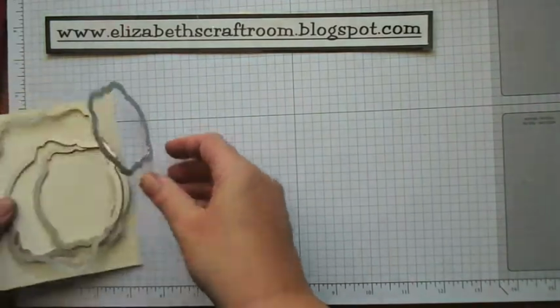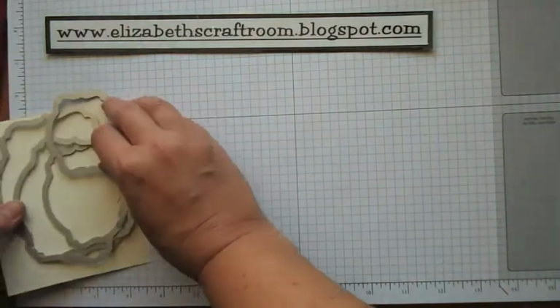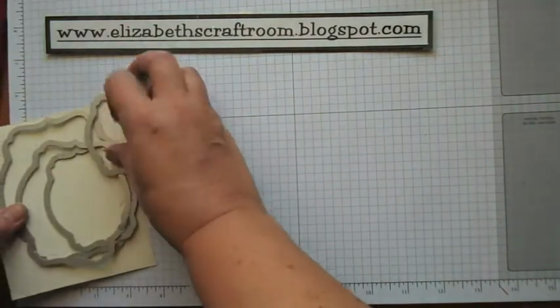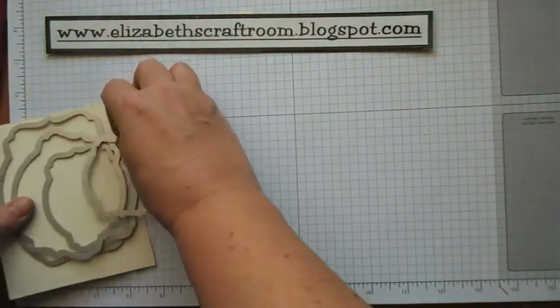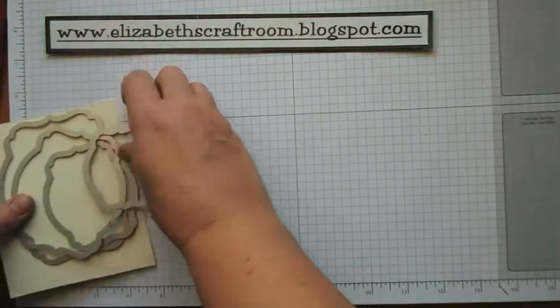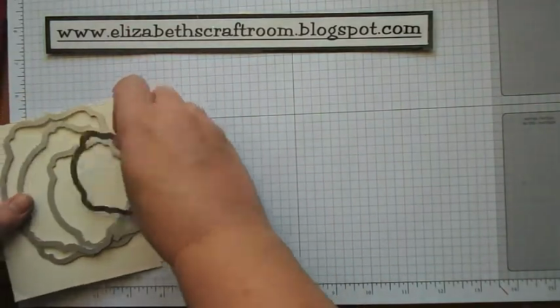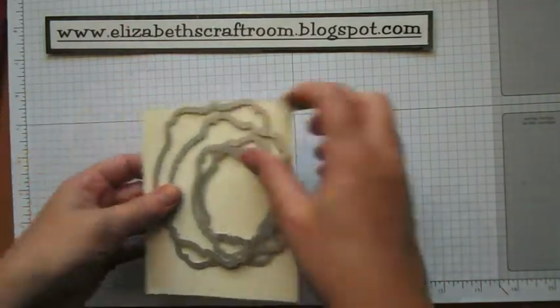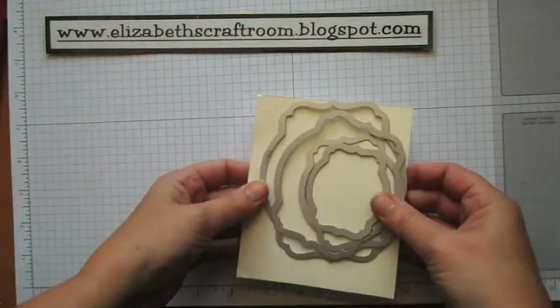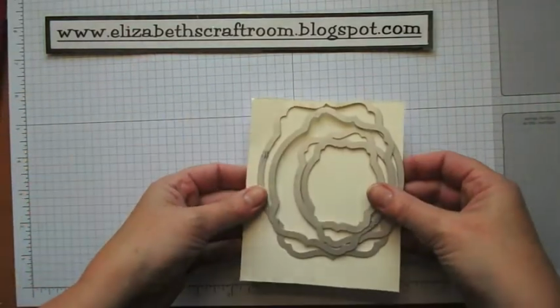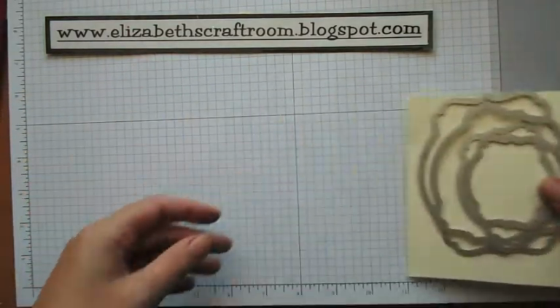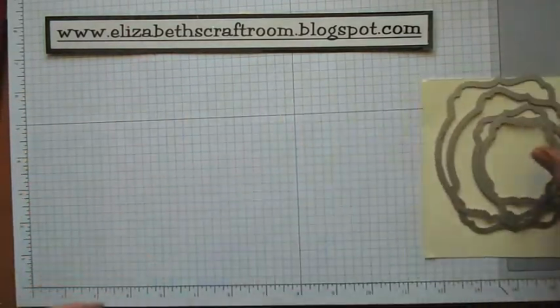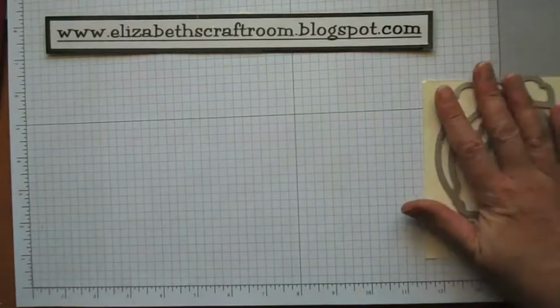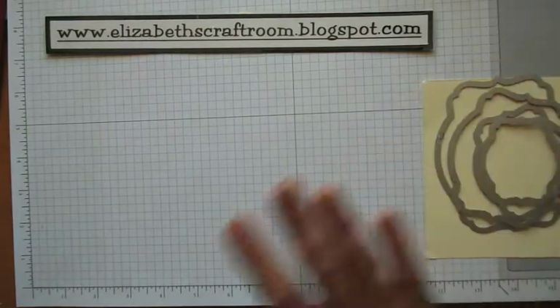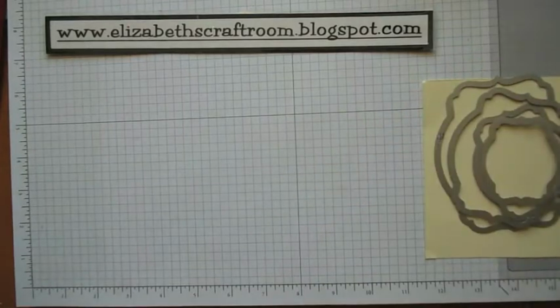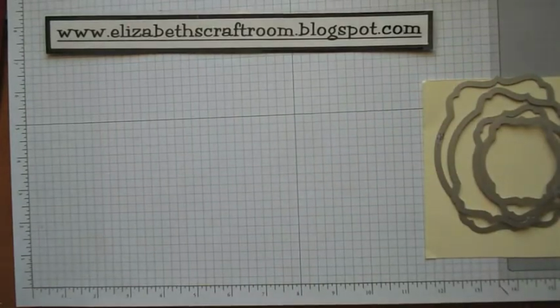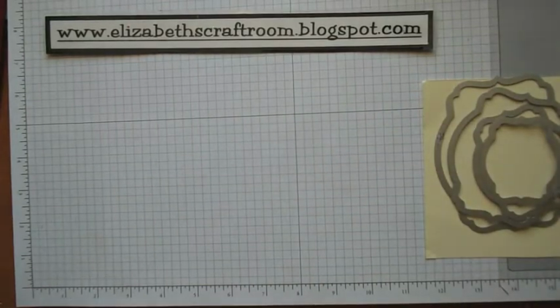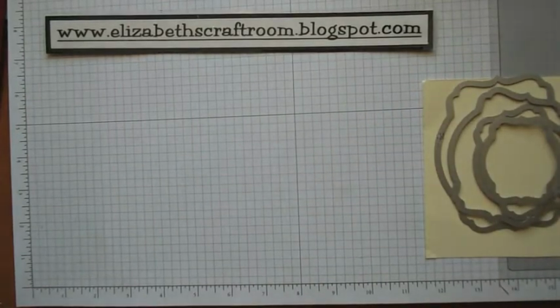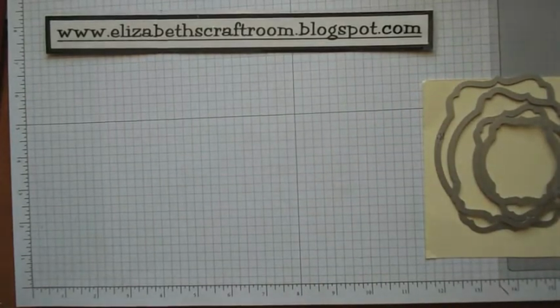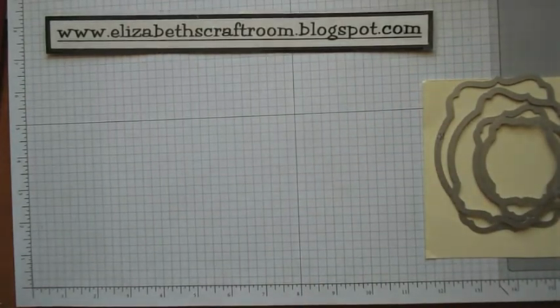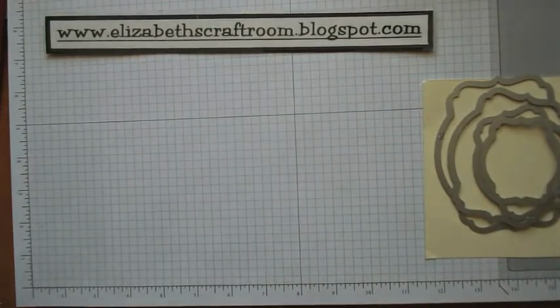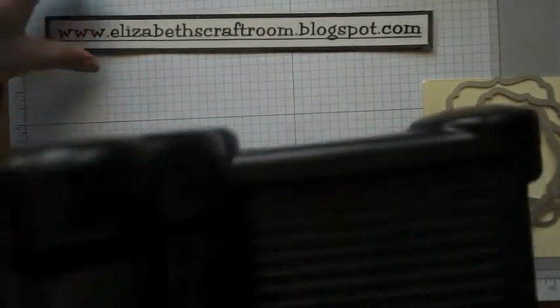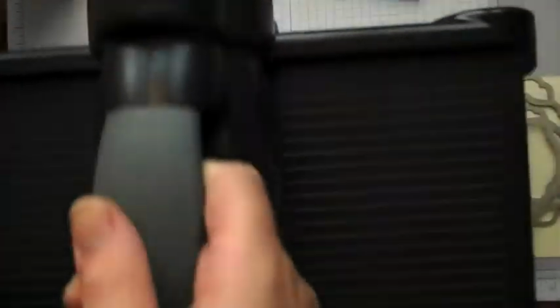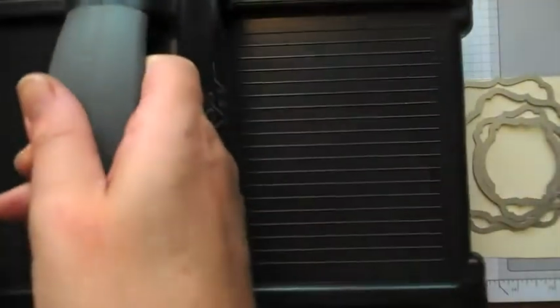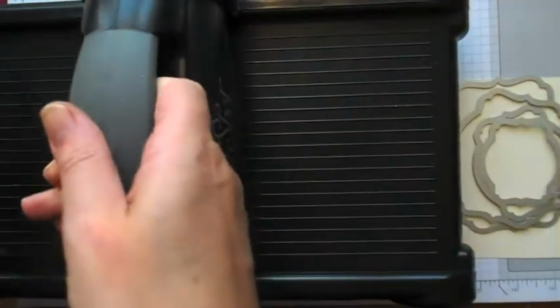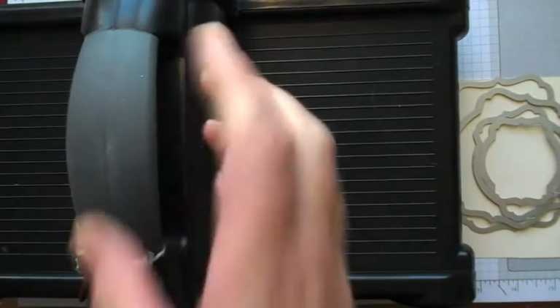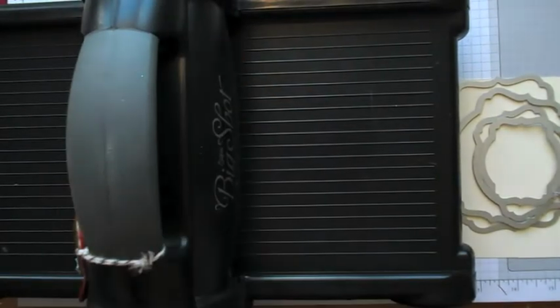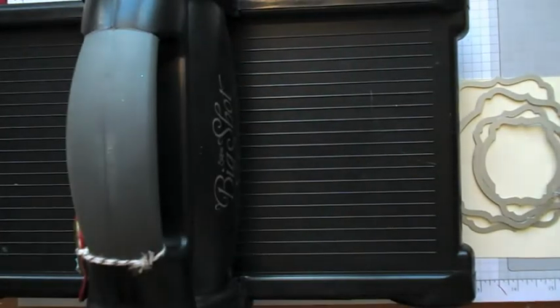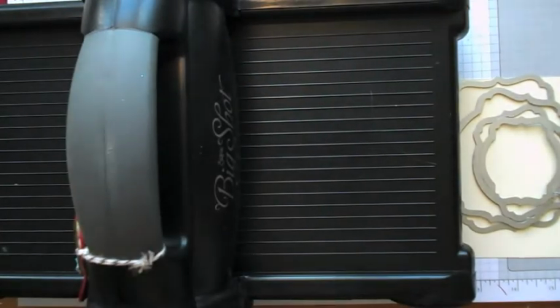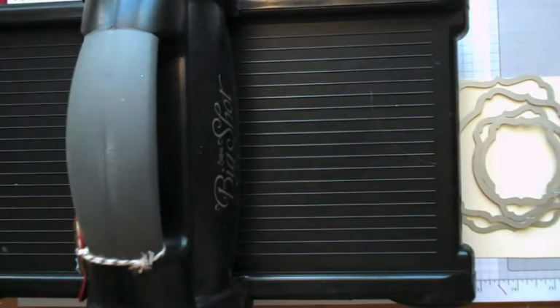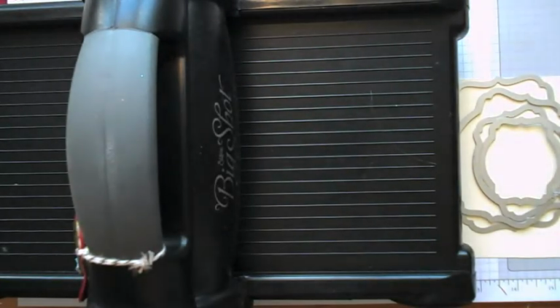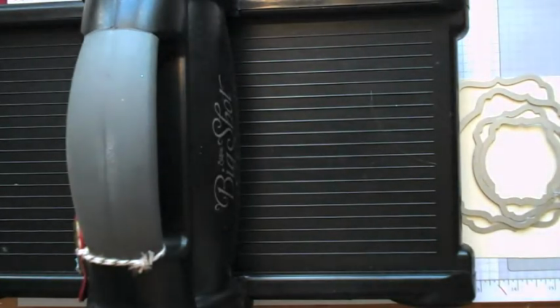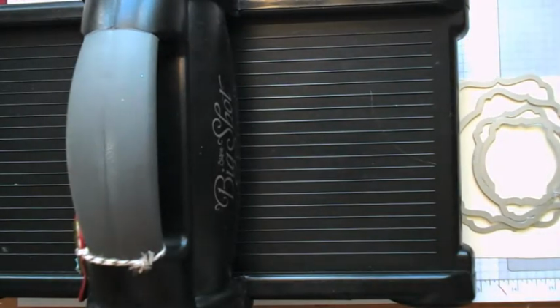I'm going to use these lovely deco label framelits — my new favorites at the moment. I'll just bring in the Big Shot and the magnetic platform.